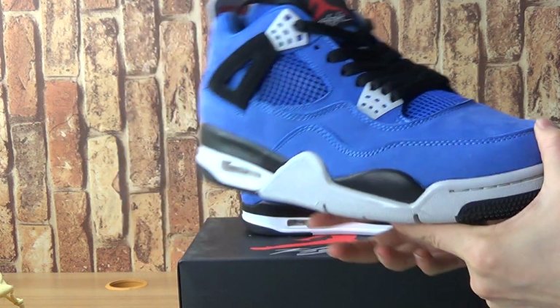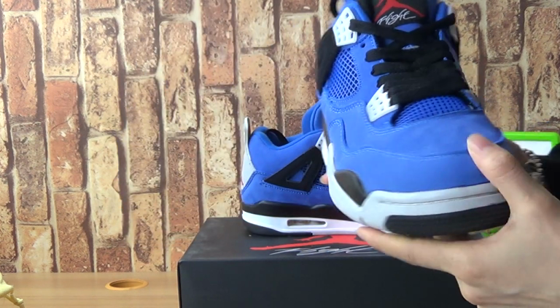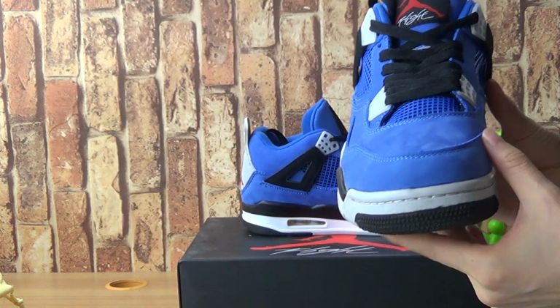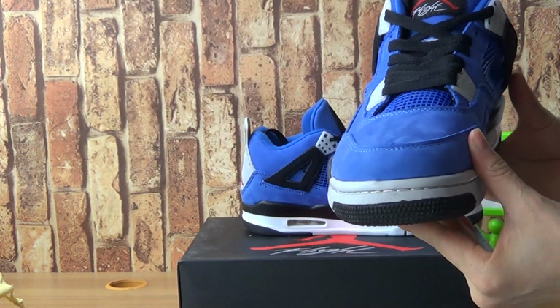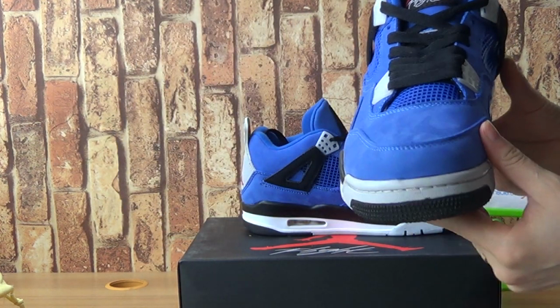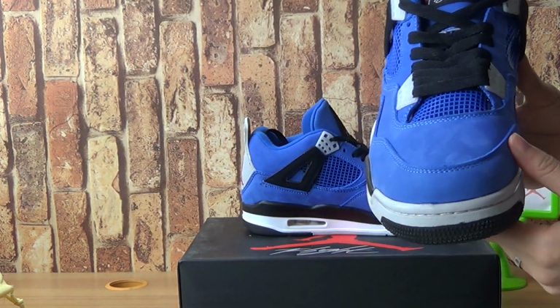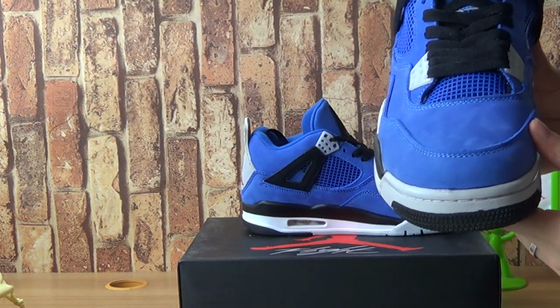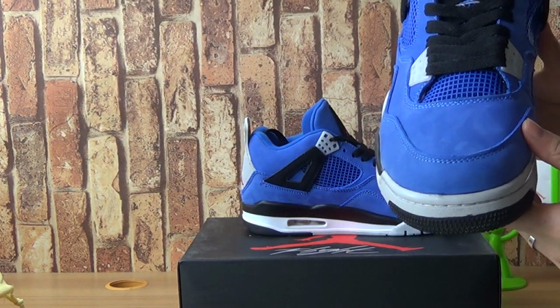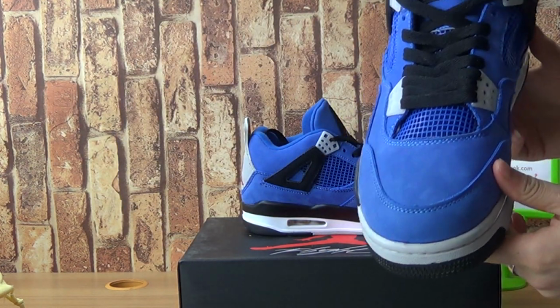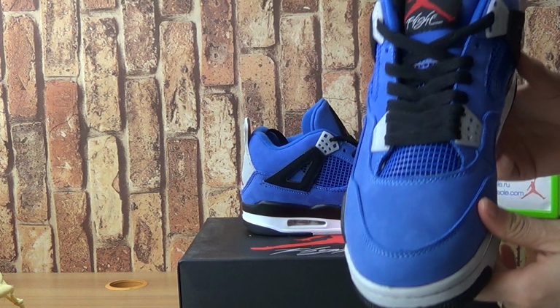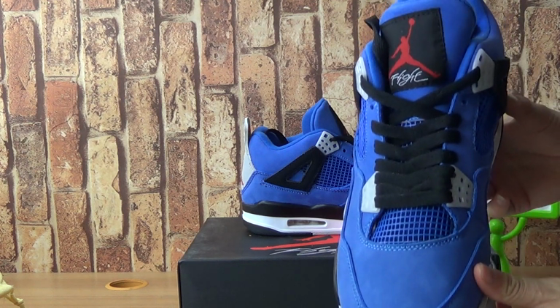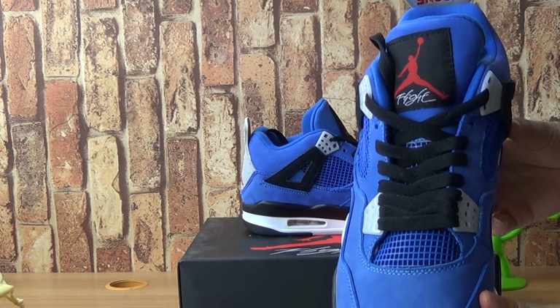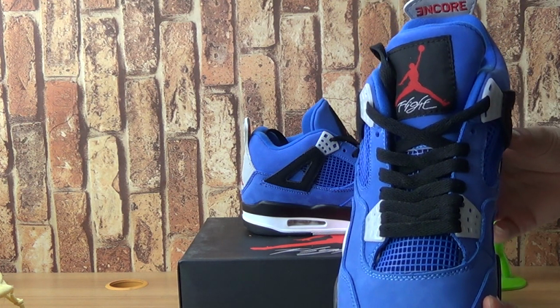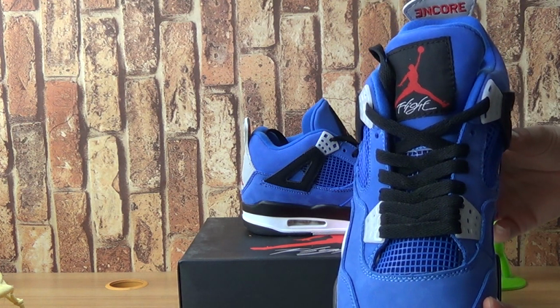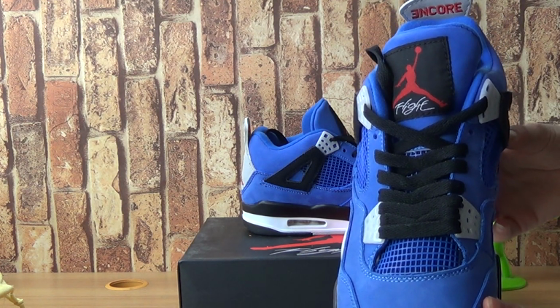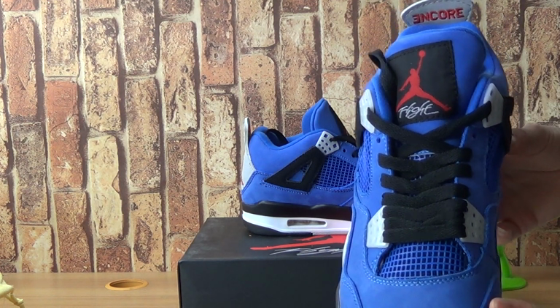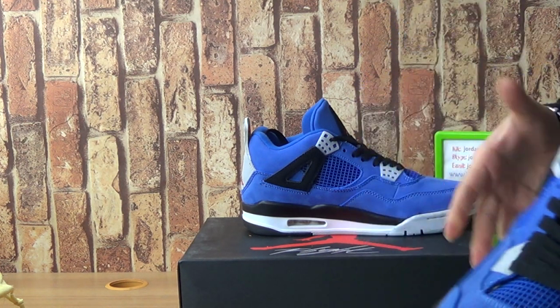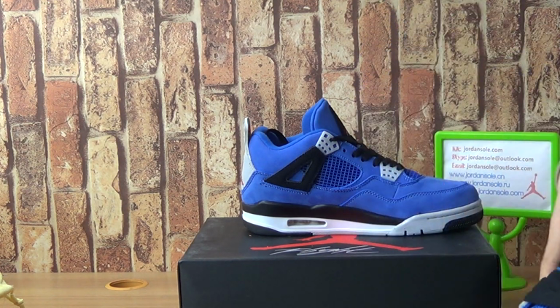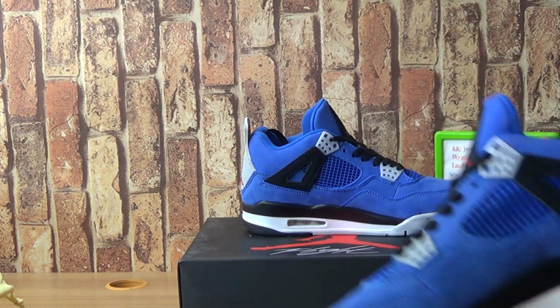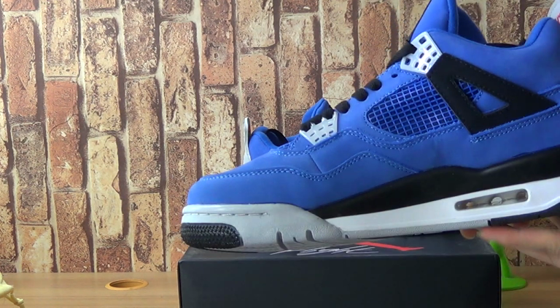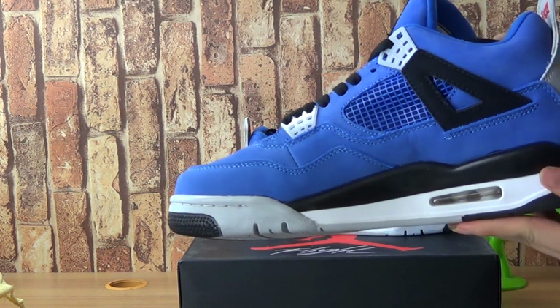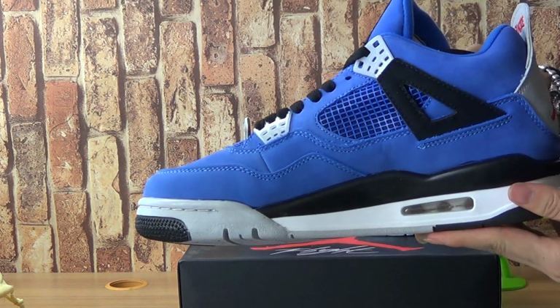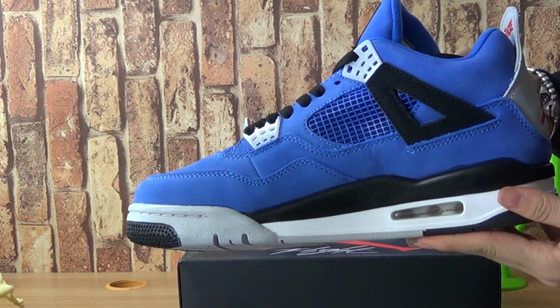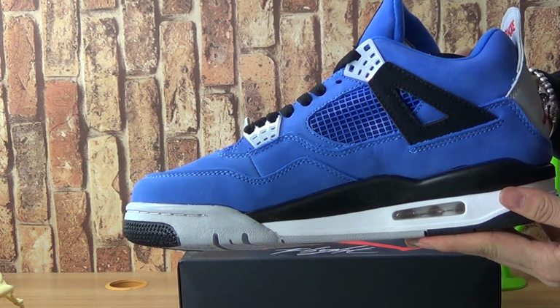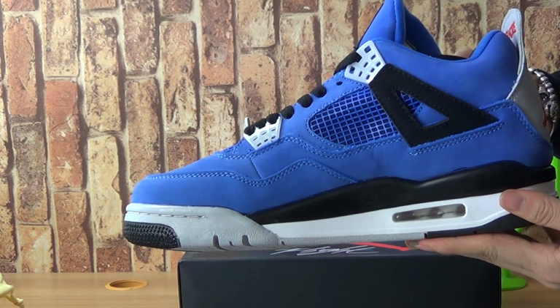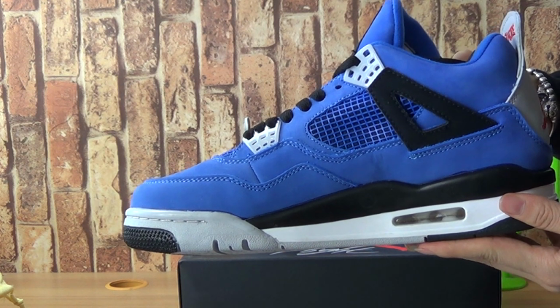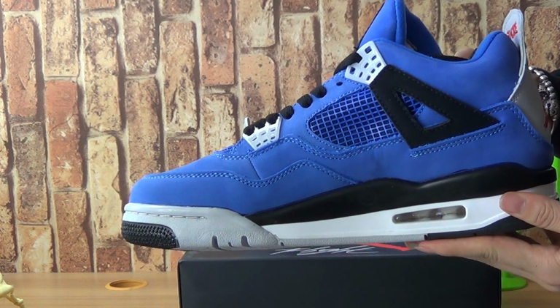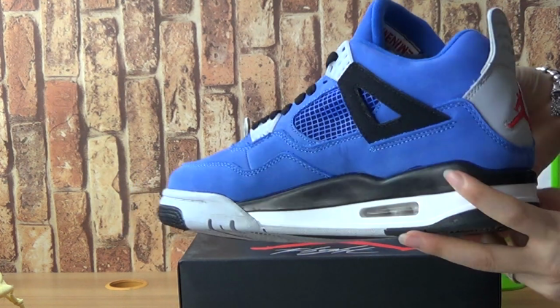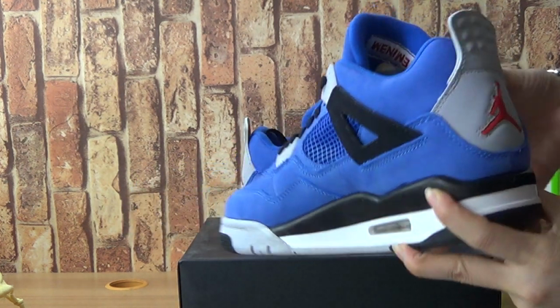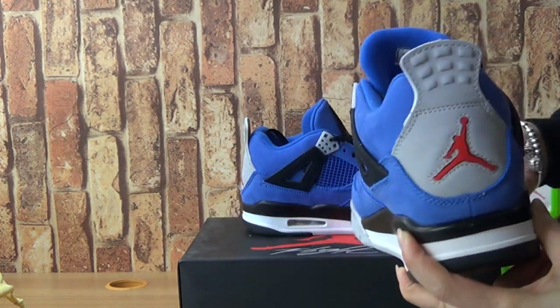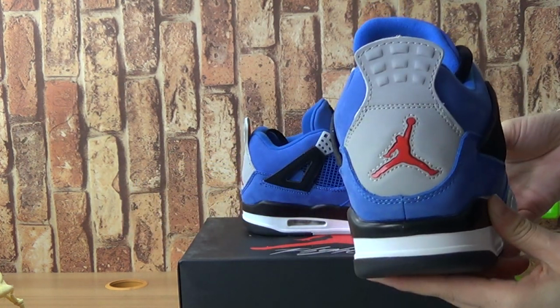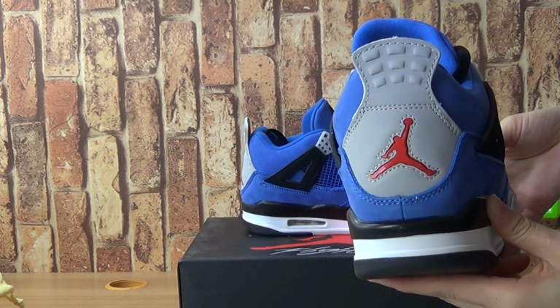Jordan 4 with the top-tier quality. And on the tongue, turning to this side, and the shoes back.